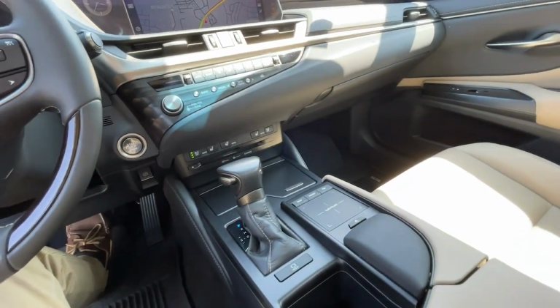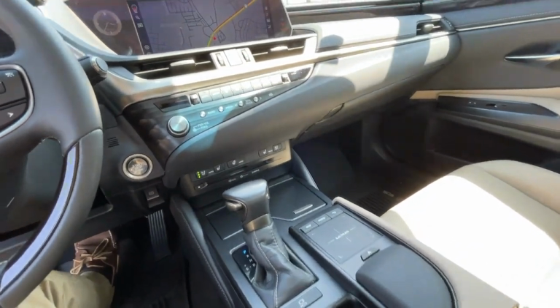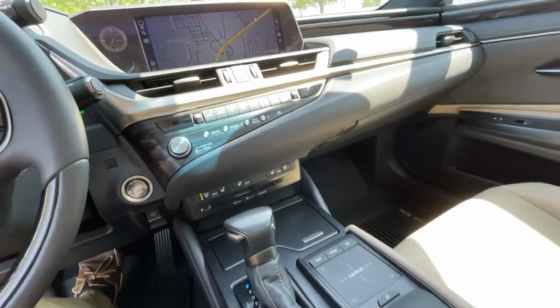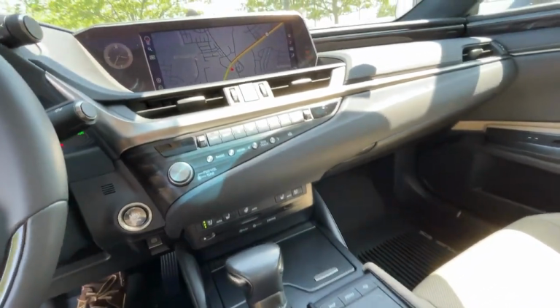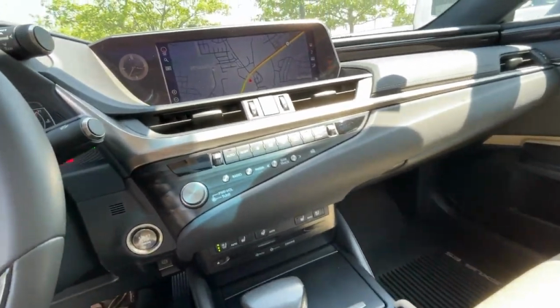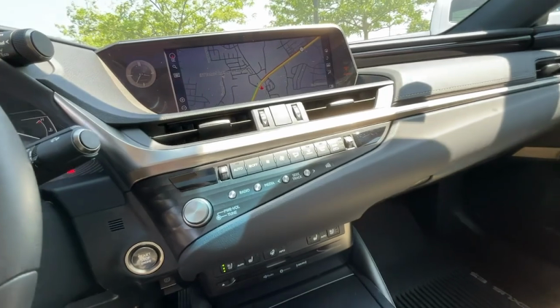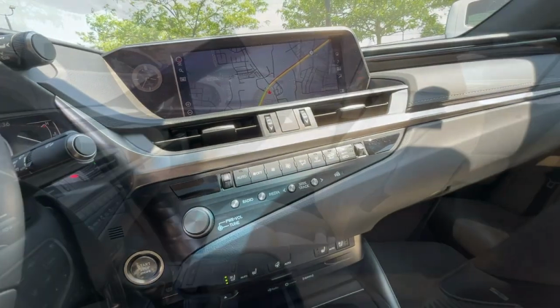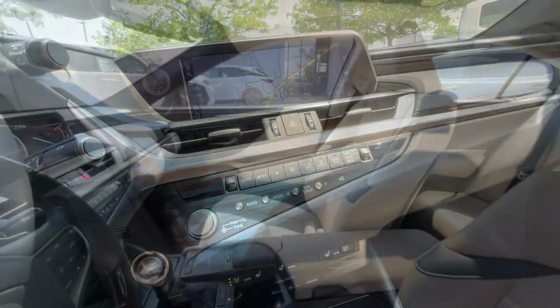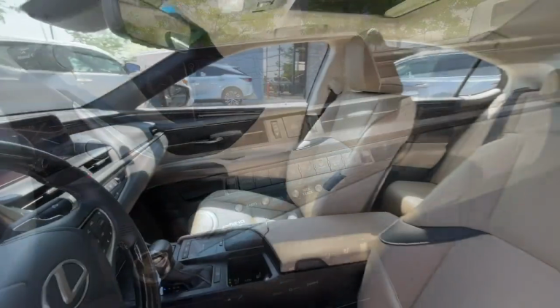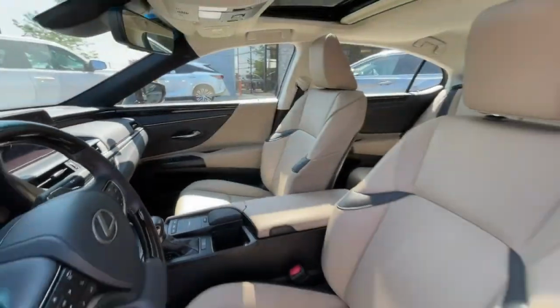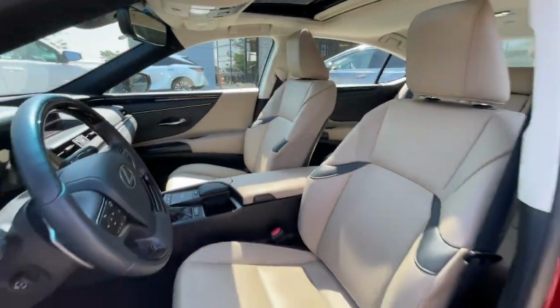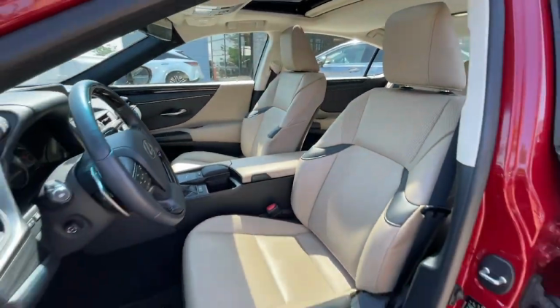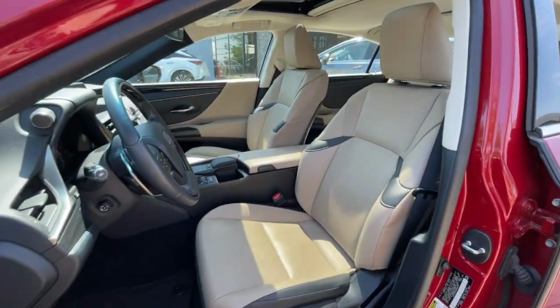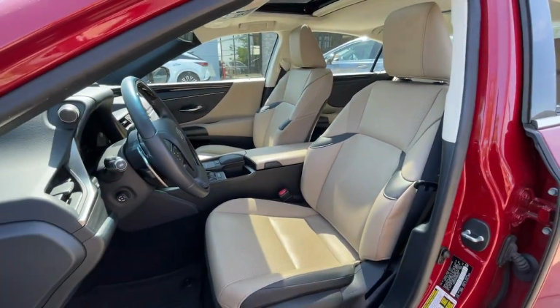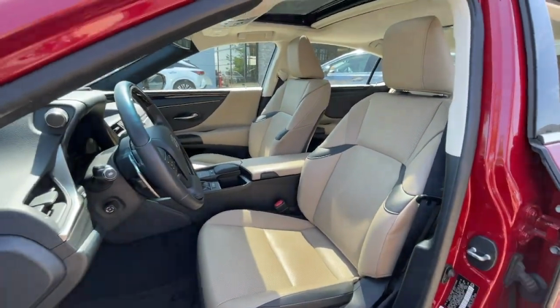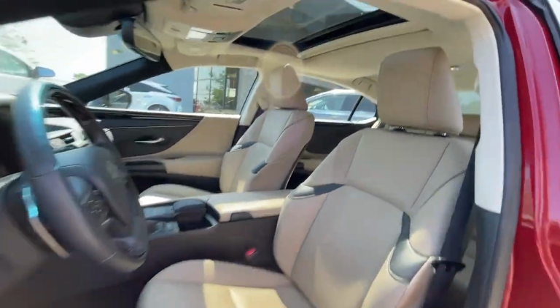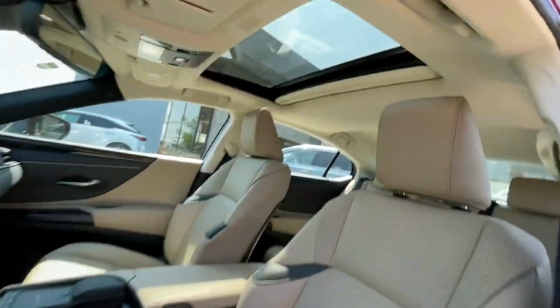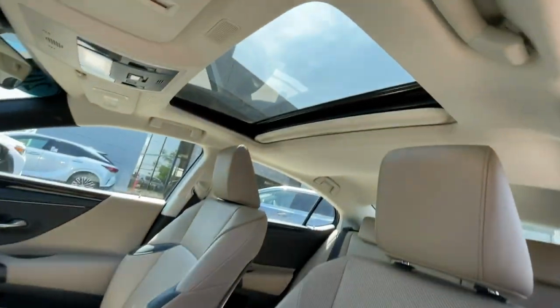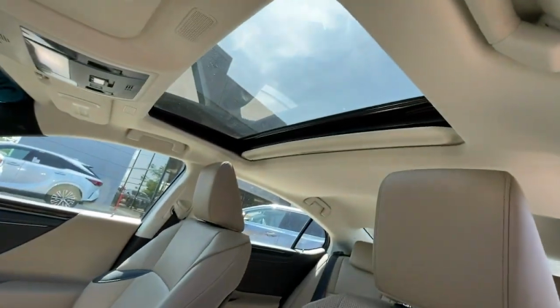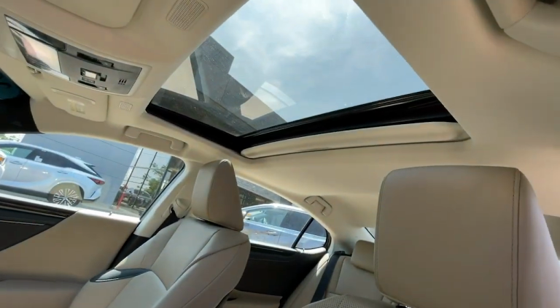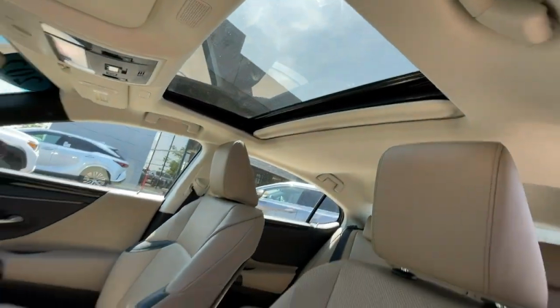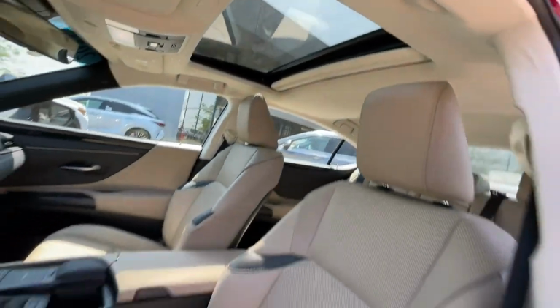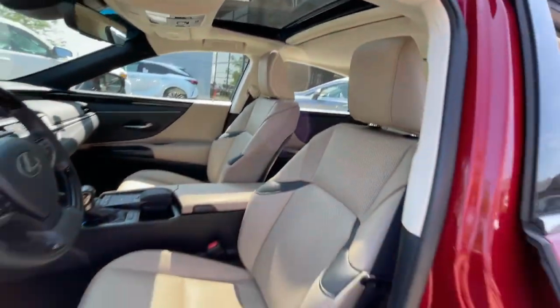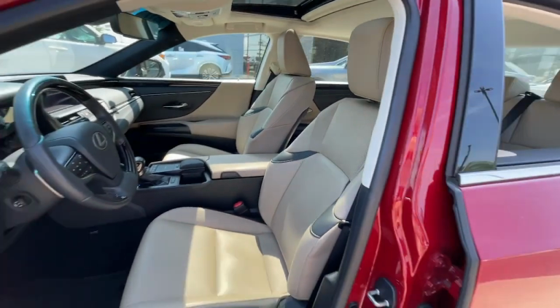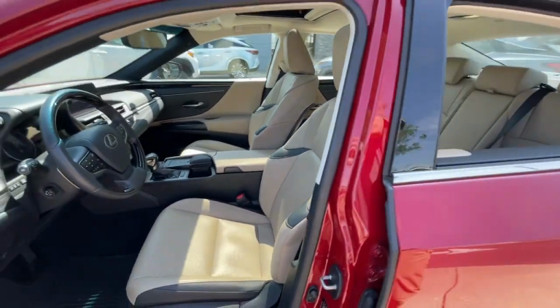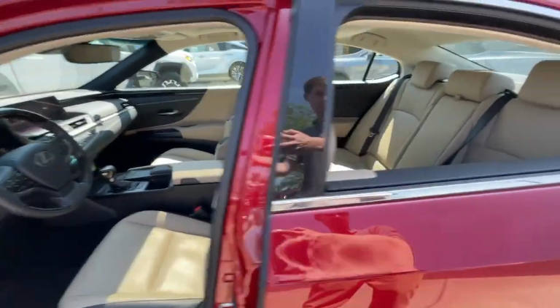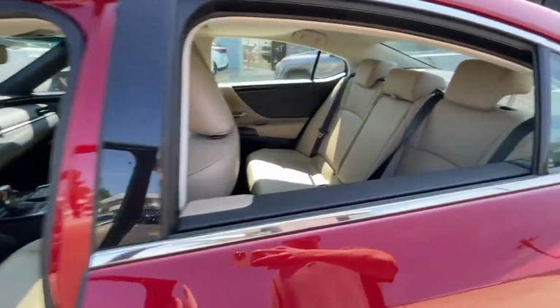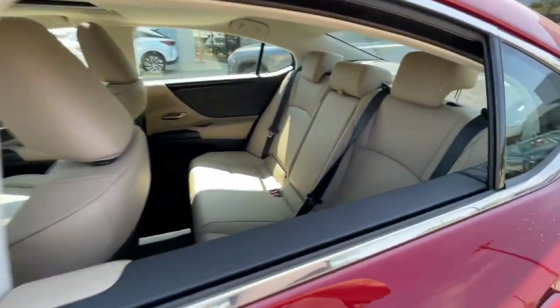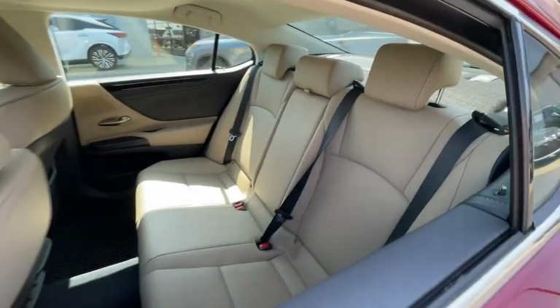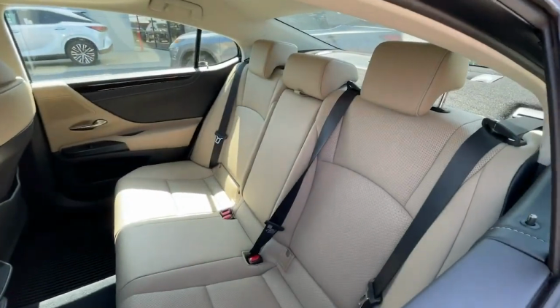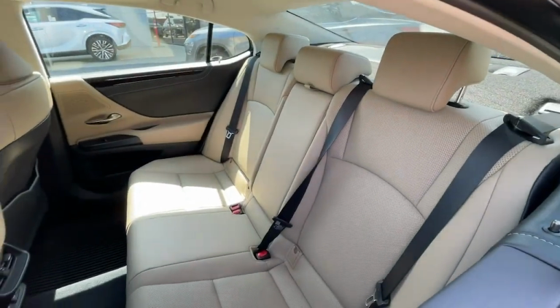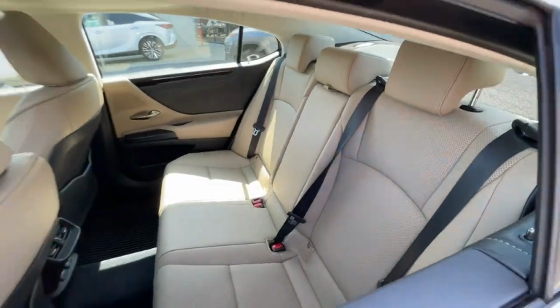Feel poised for success in this delightful ES. Treat yourself to a test drive today. Our staff will toss you the keys and give you an outstanding customer experience.